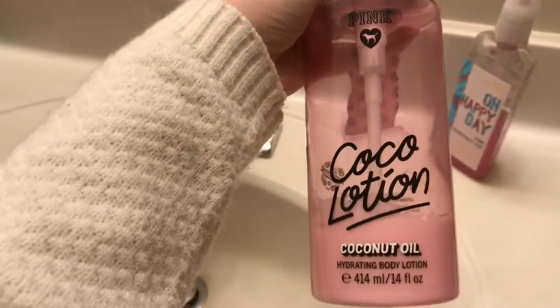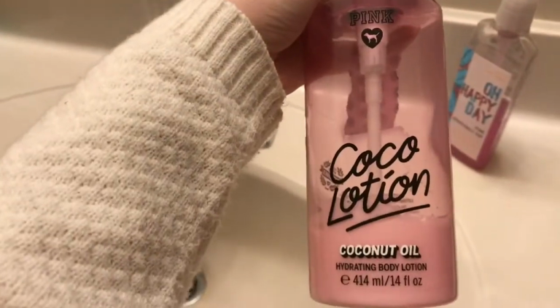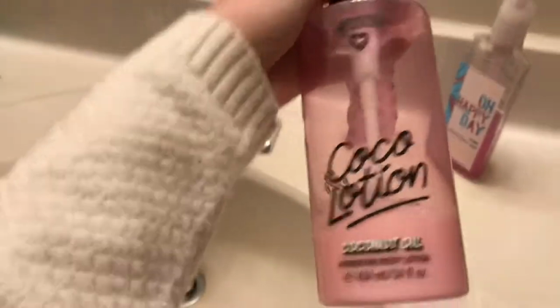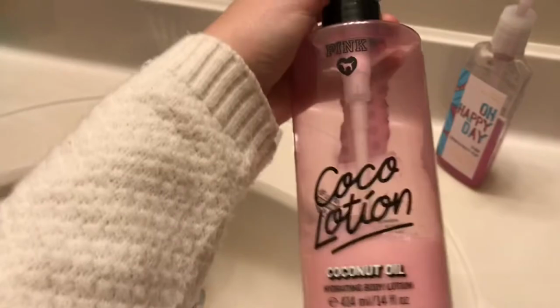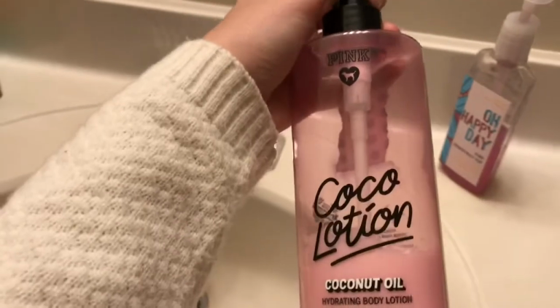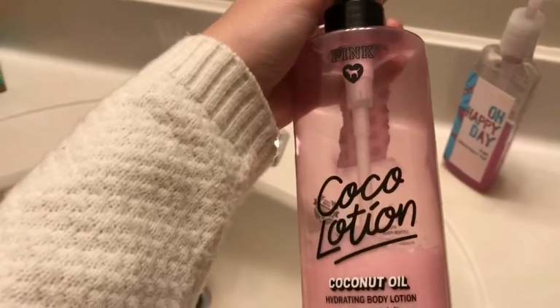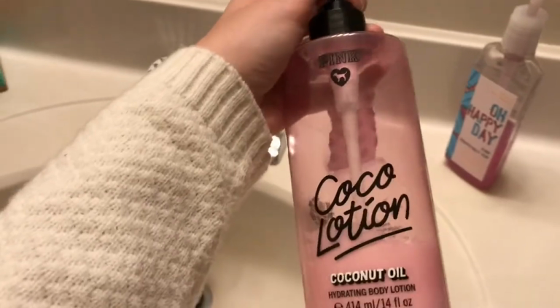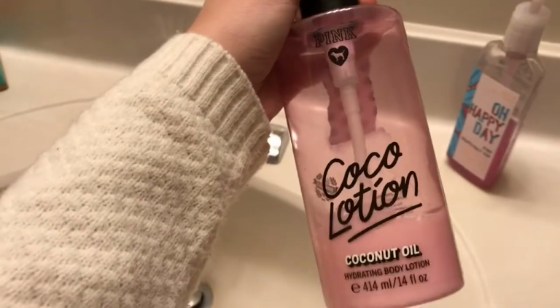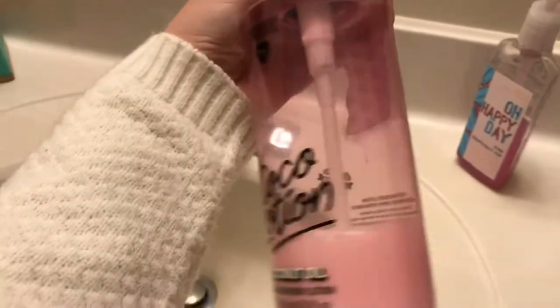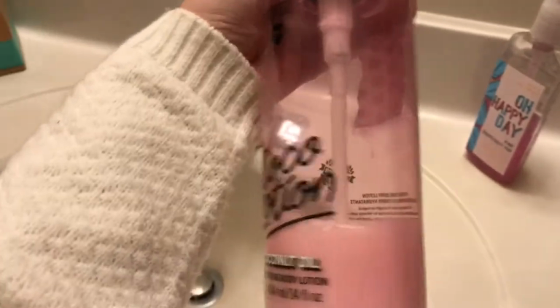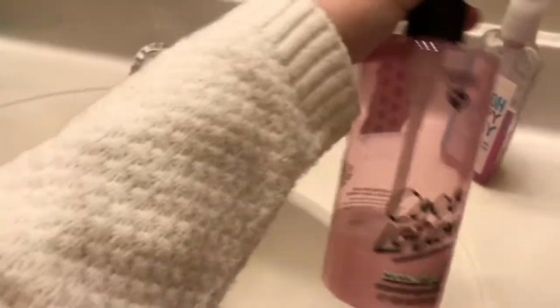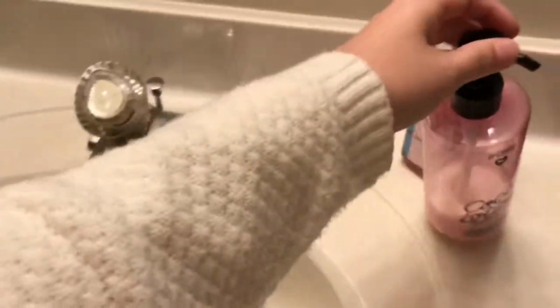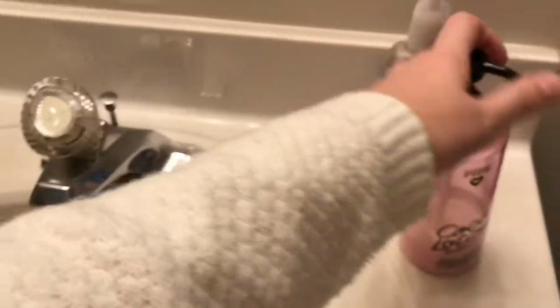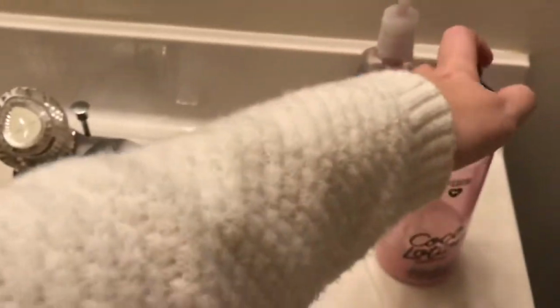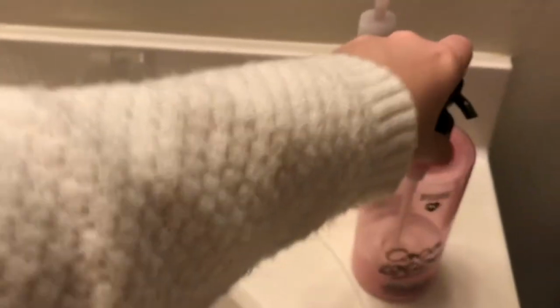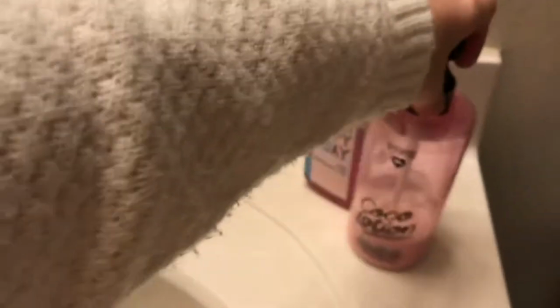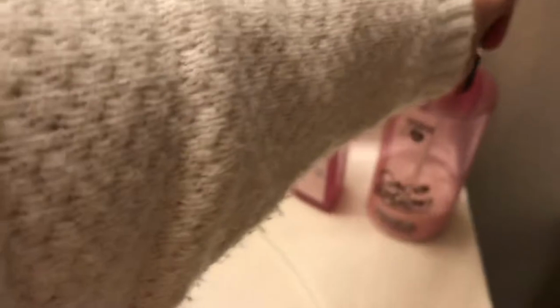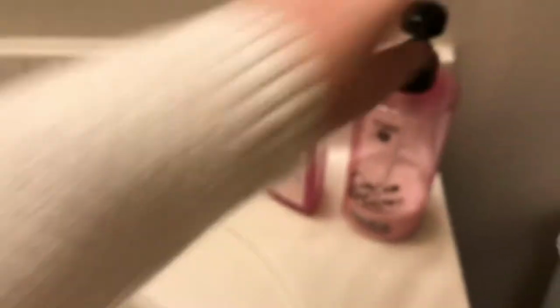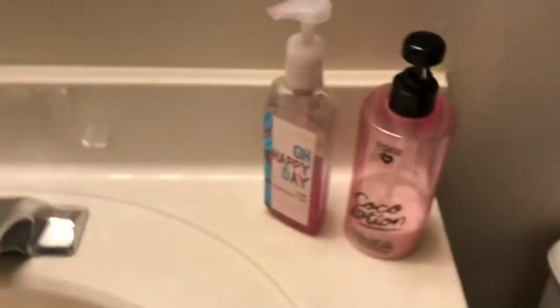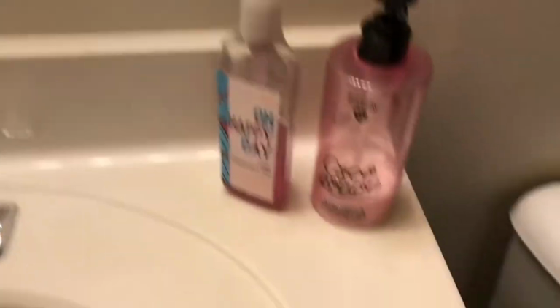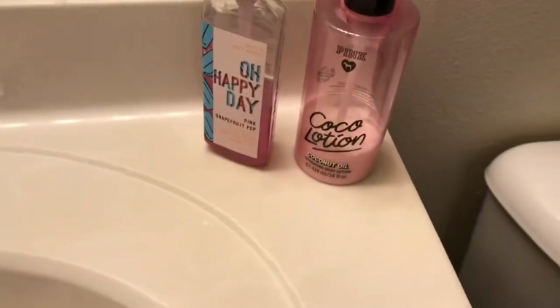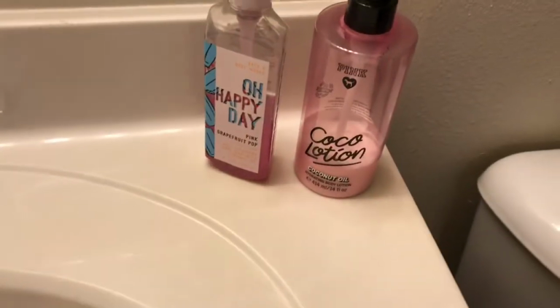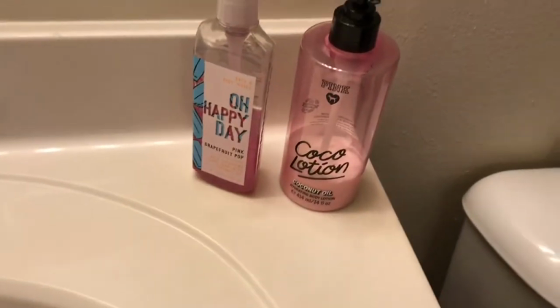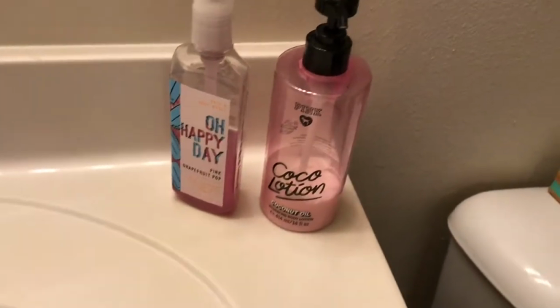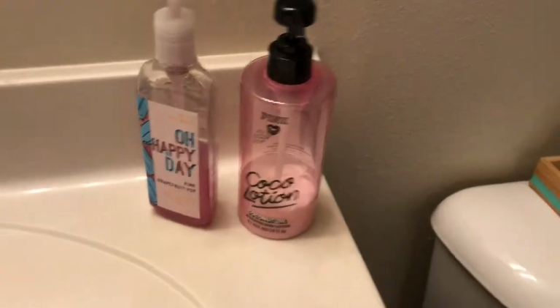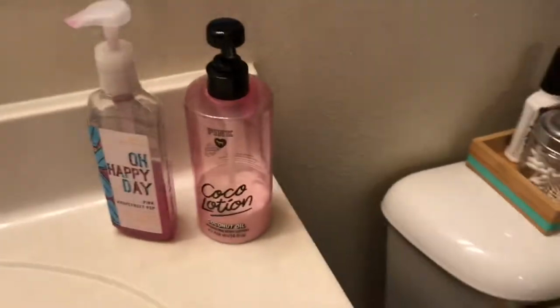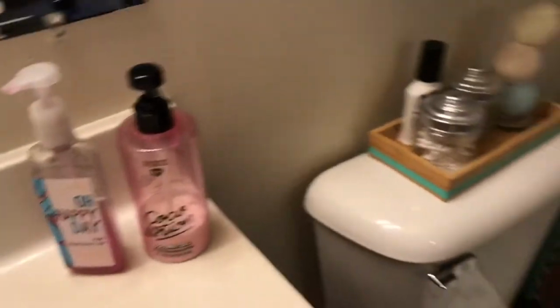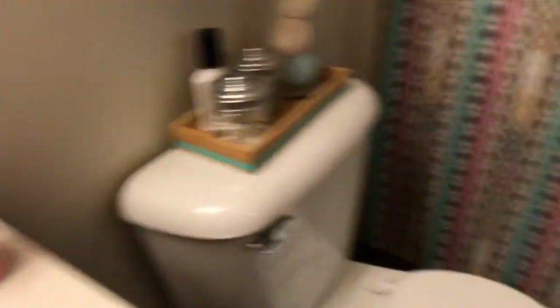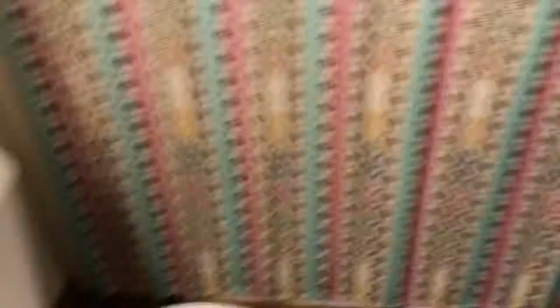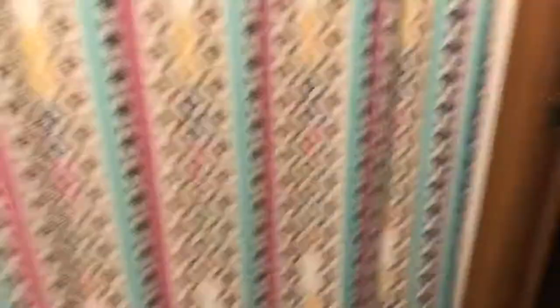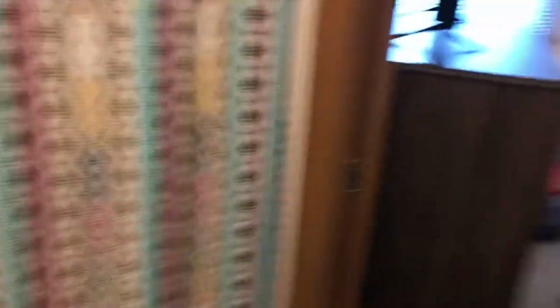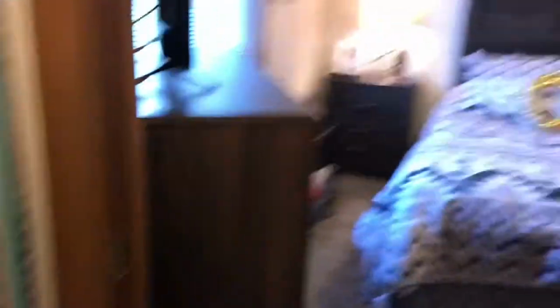Just to mention — this lotion is from Pink and I didn't think it would be good, but it is amazing. I use this almost every time I get out of the shower, especially in the winter. I really love that lotion, so definitely pick that up if you need a good lotion.